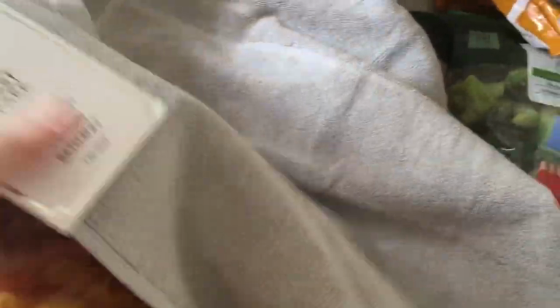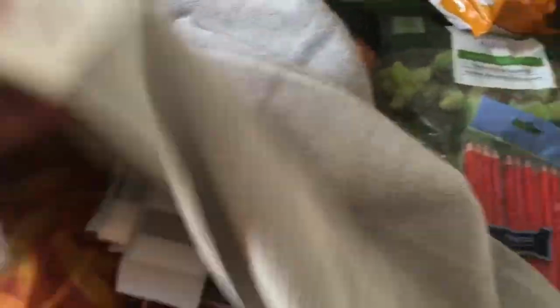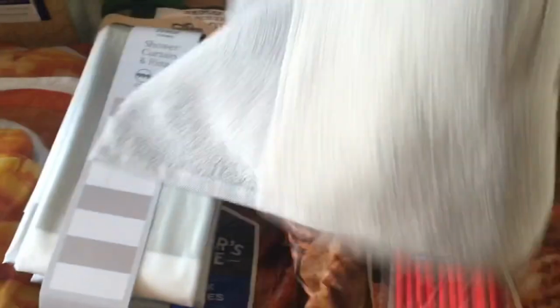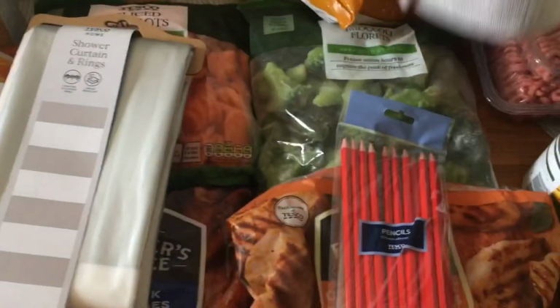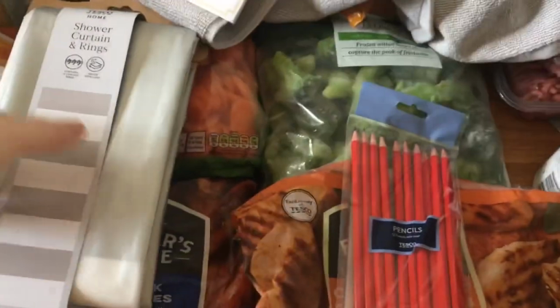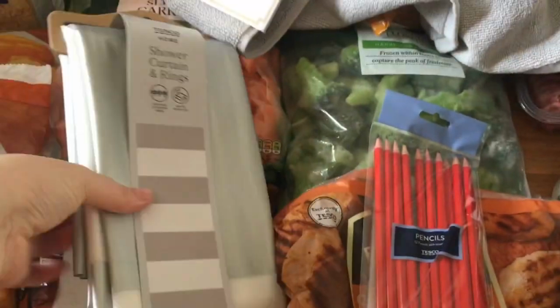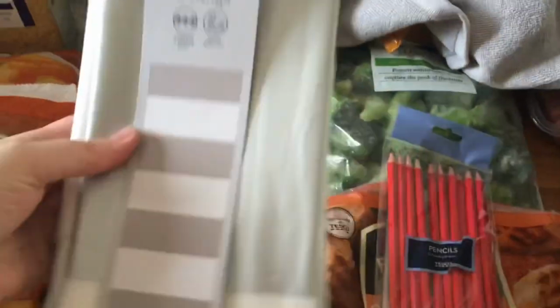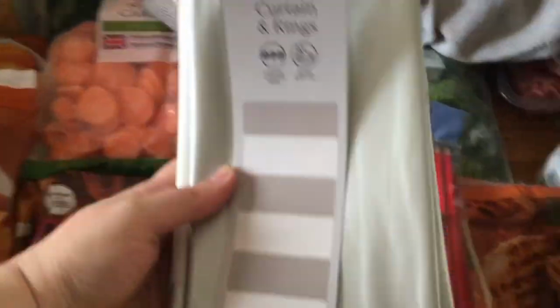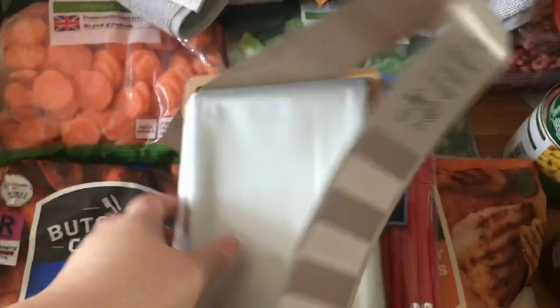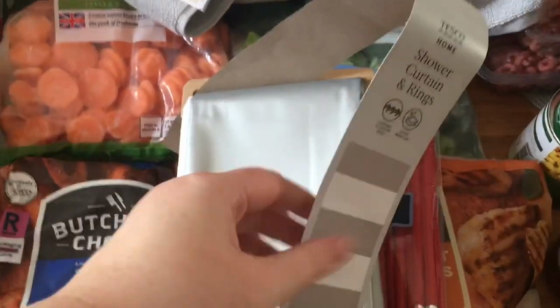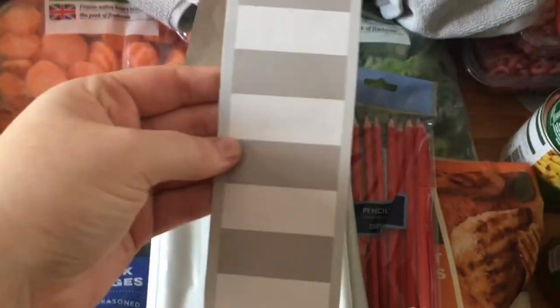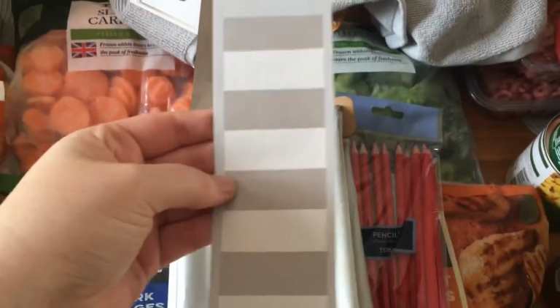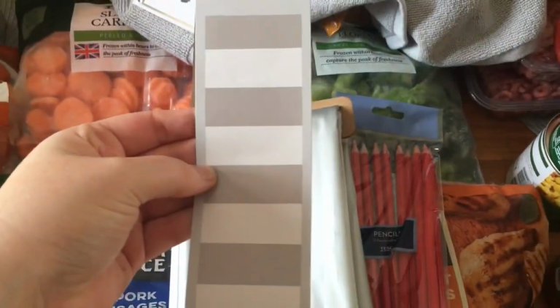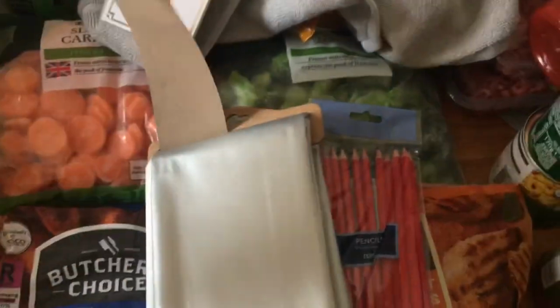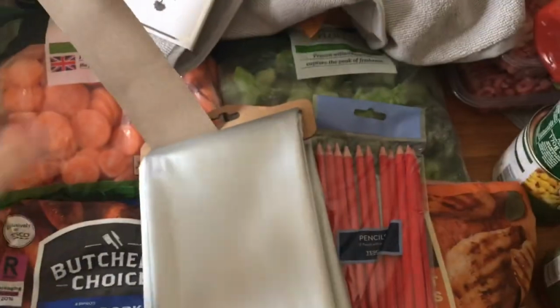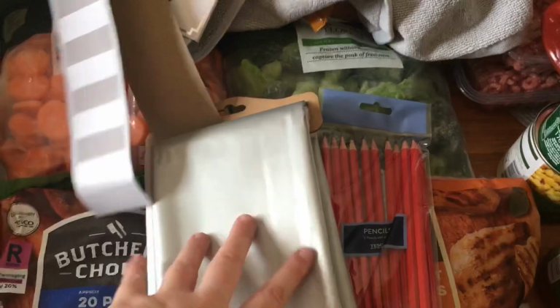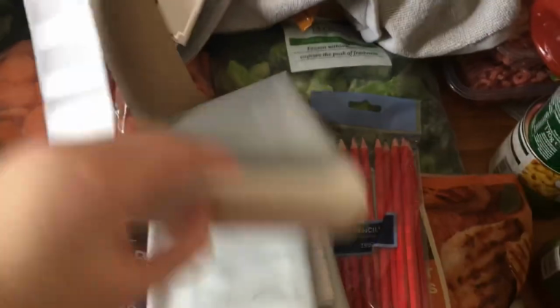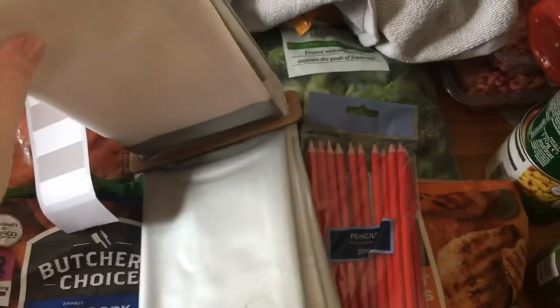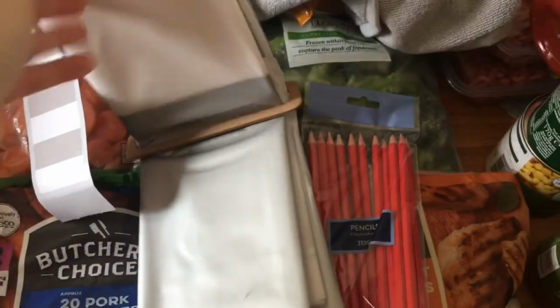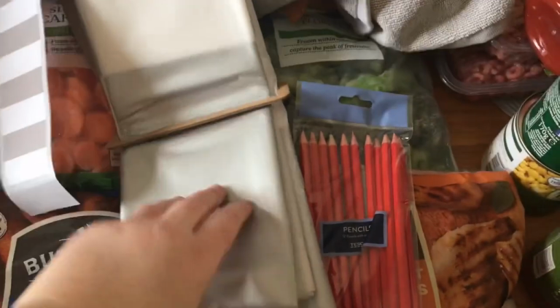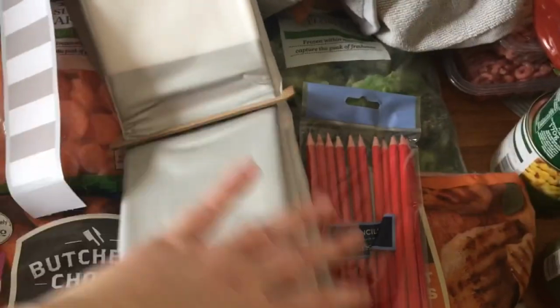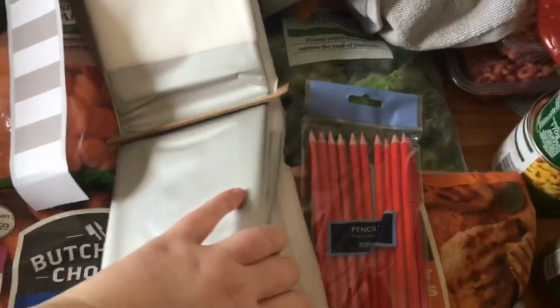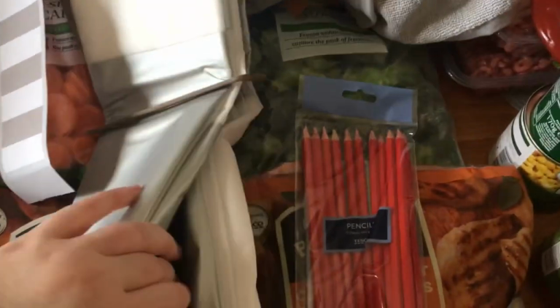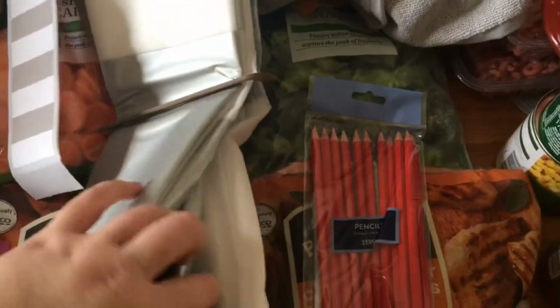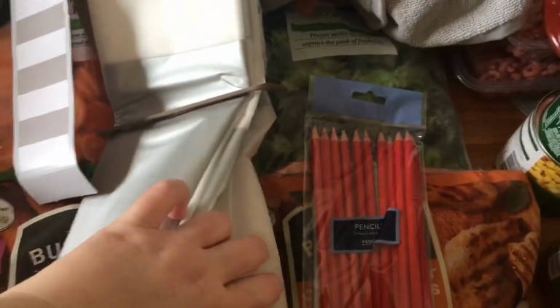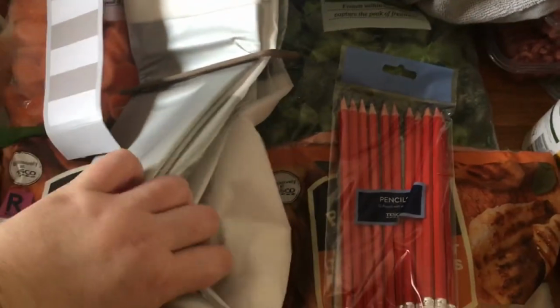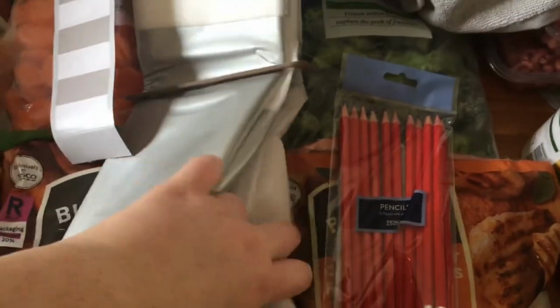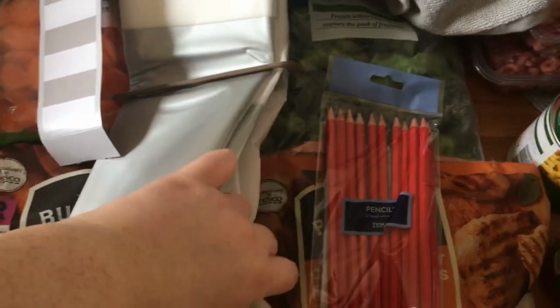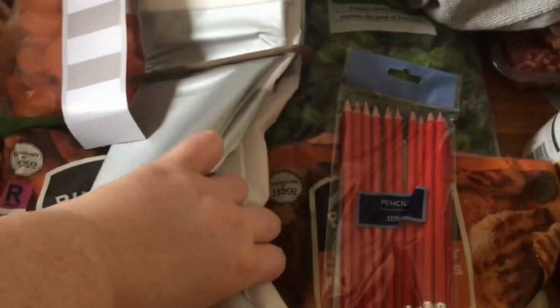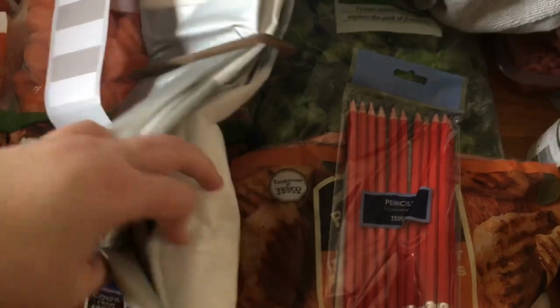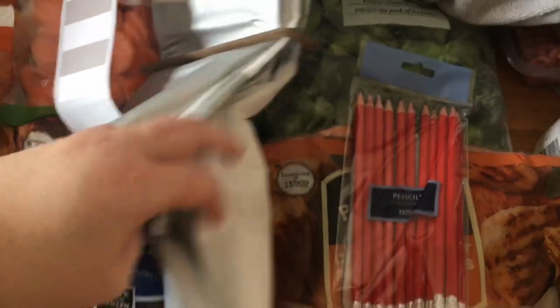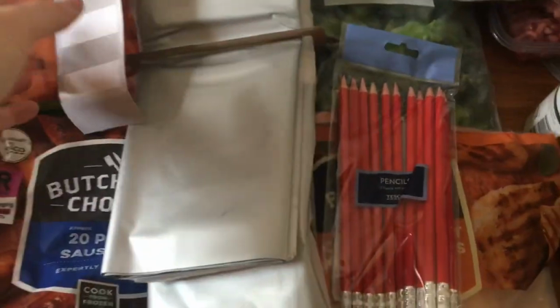A new shower curtain — just striped. It says it comes with rings but I don't see any unless they're inside the packaging. That was also five pounds.